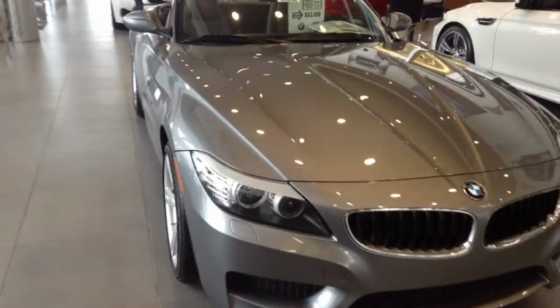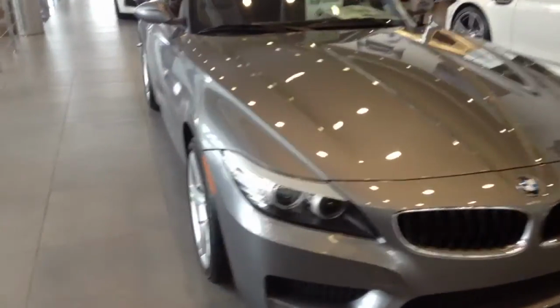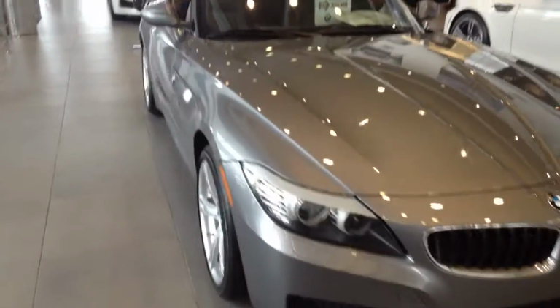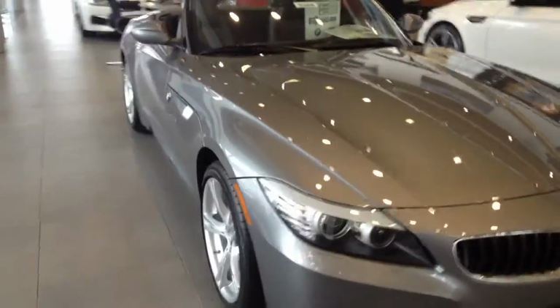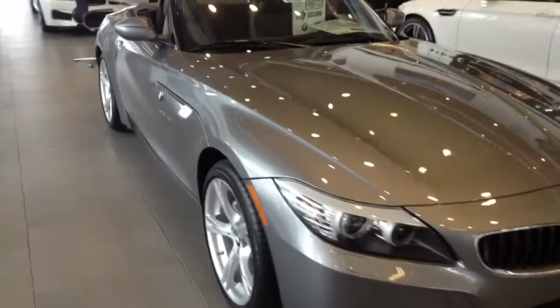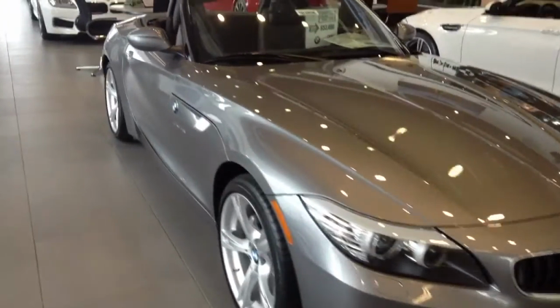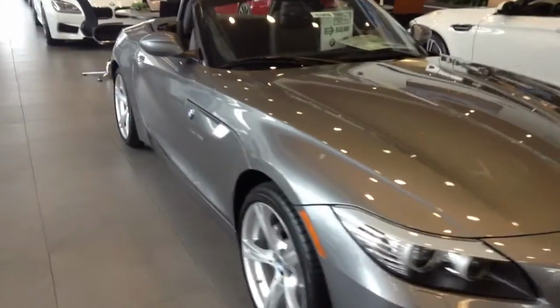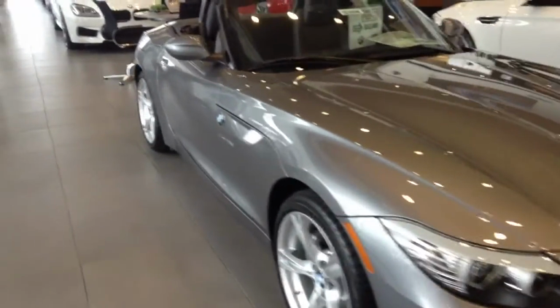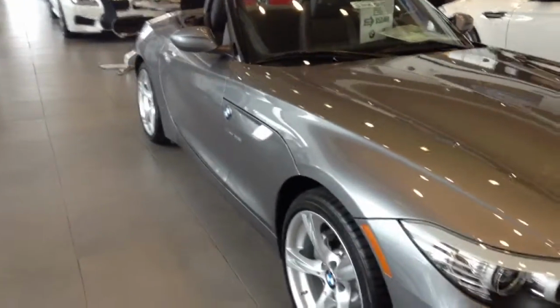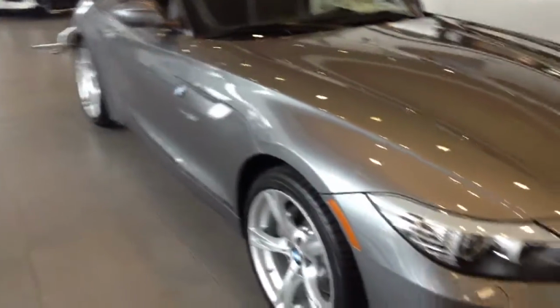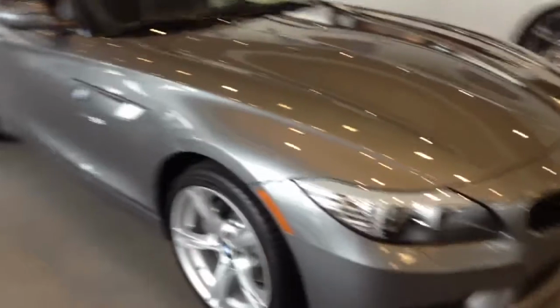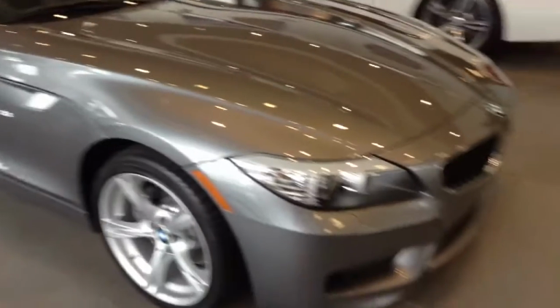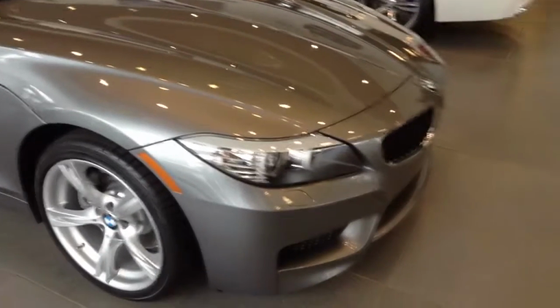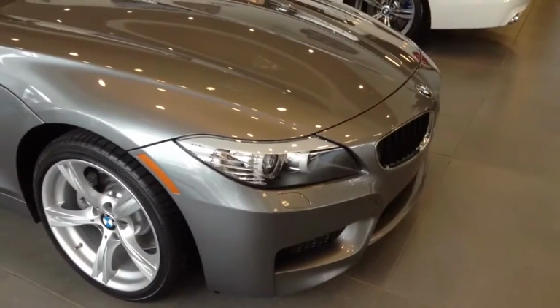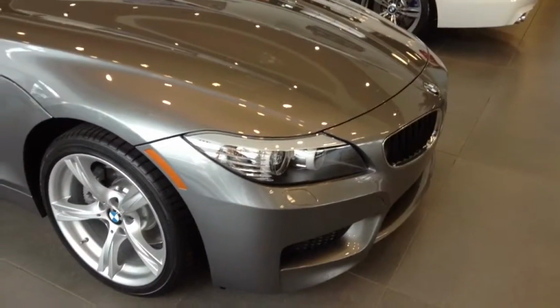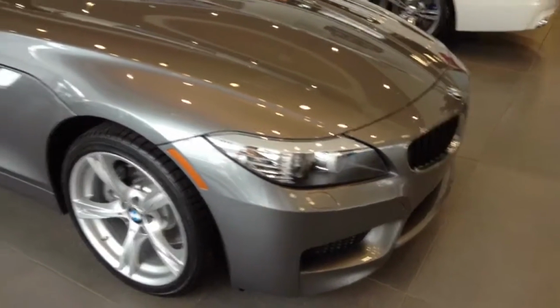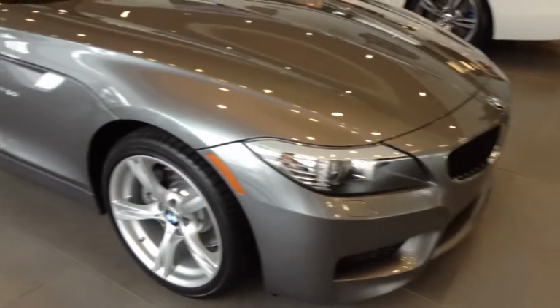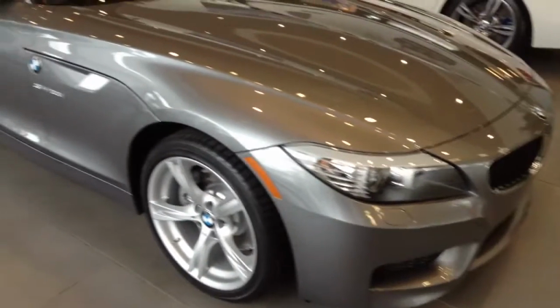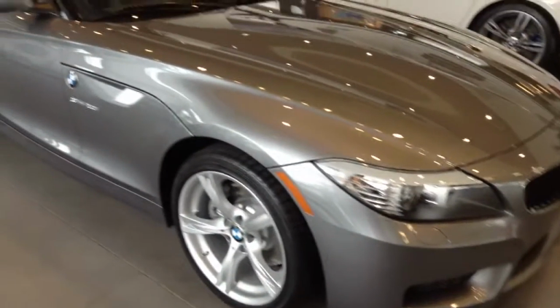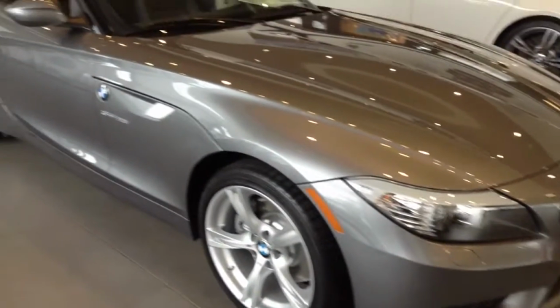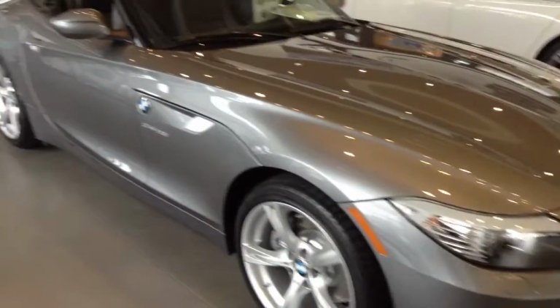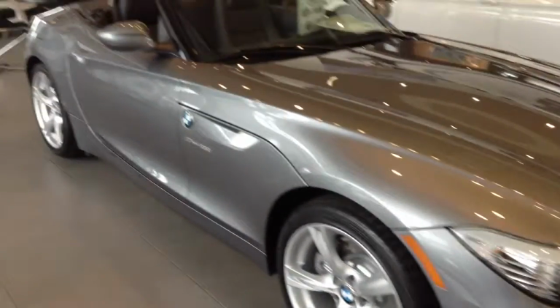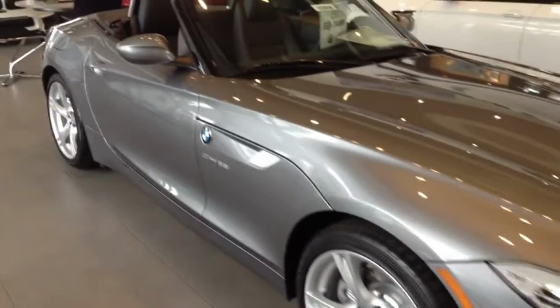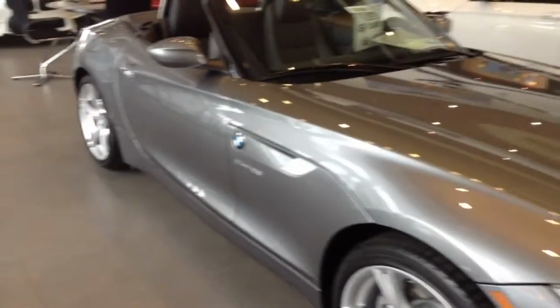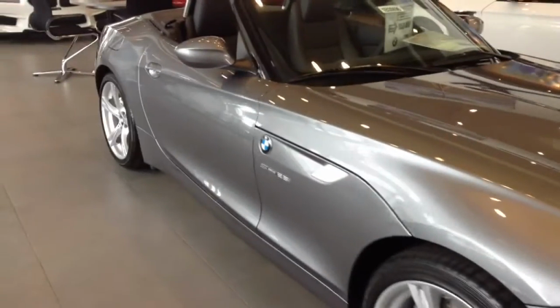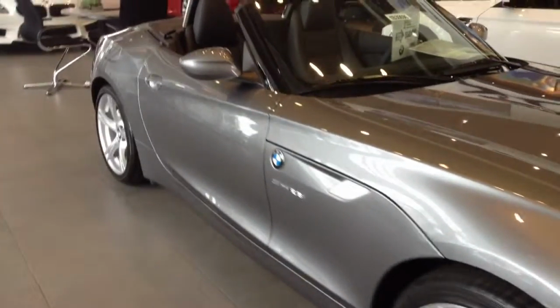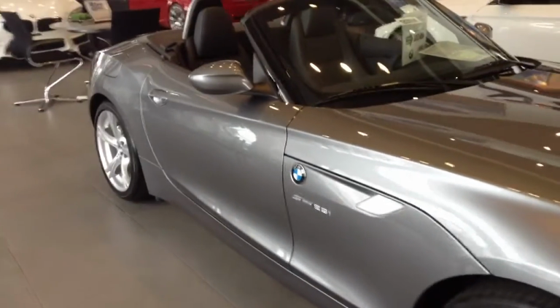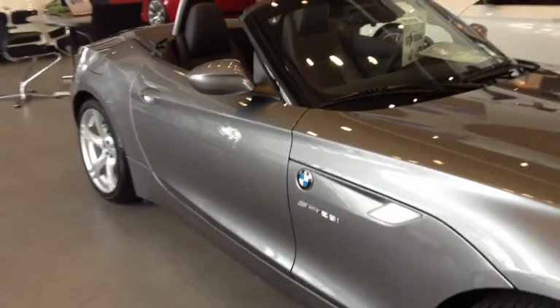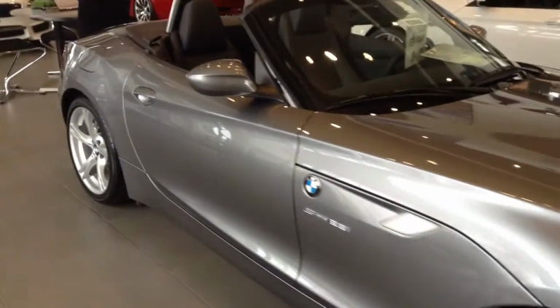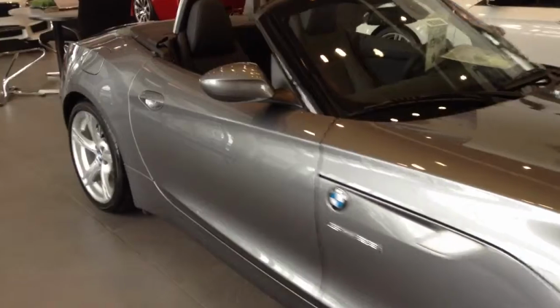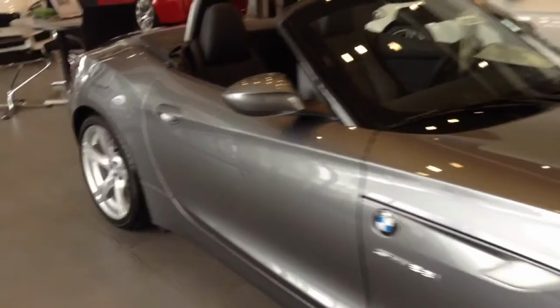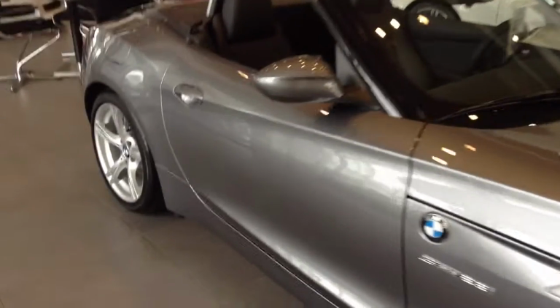As you can see, this is the space gray with black interior. This one does have the M Sport package, so a little bit more aggressive front end, rear tail, and also the wheels as well.